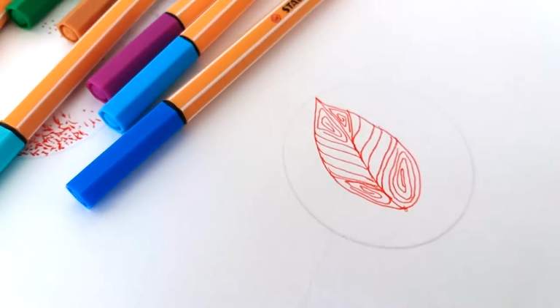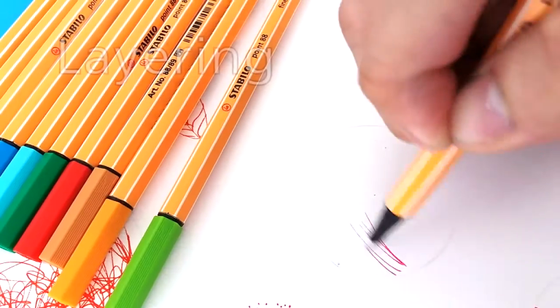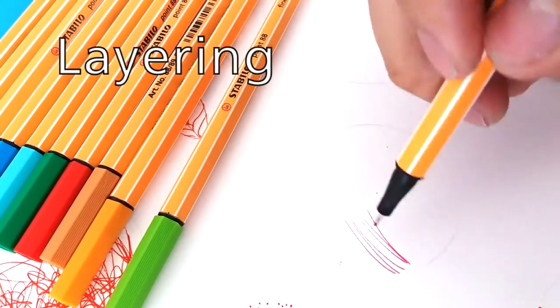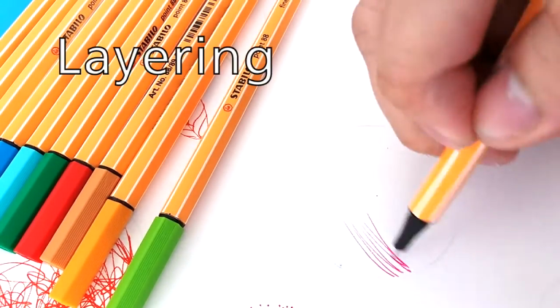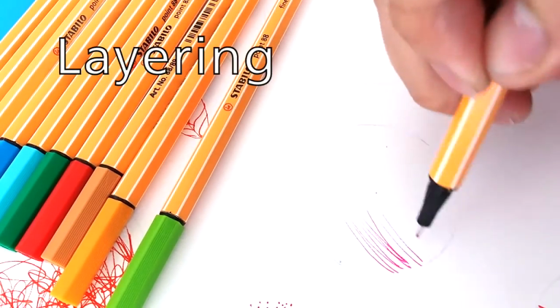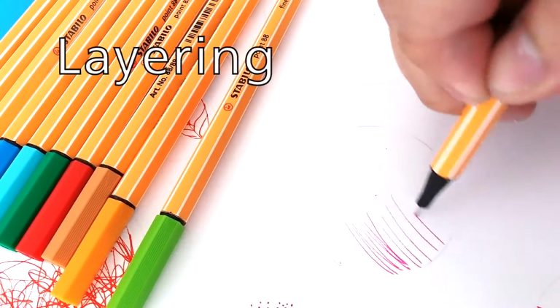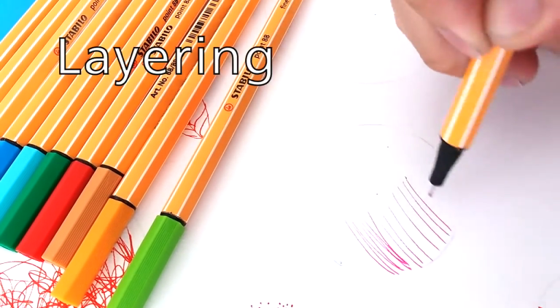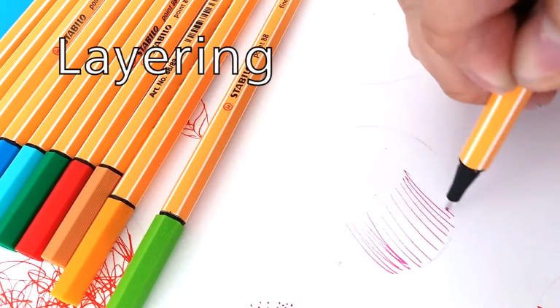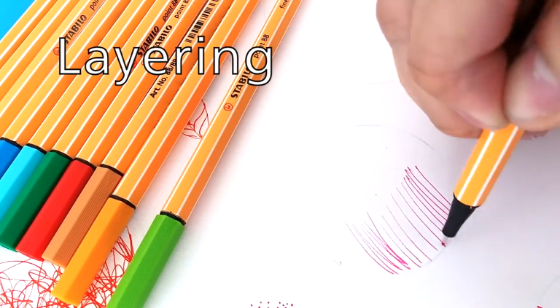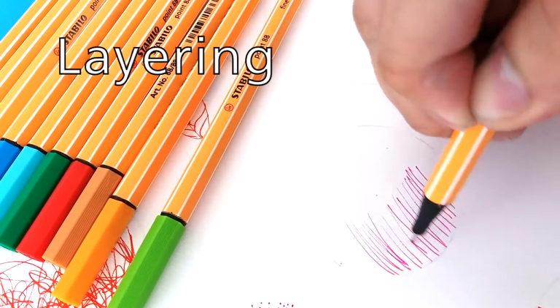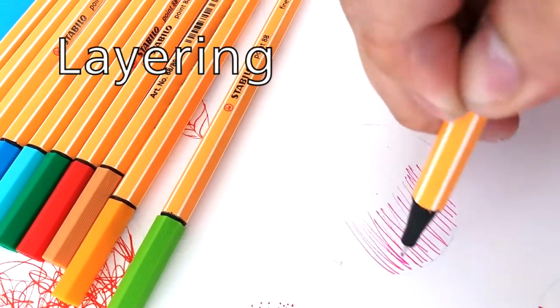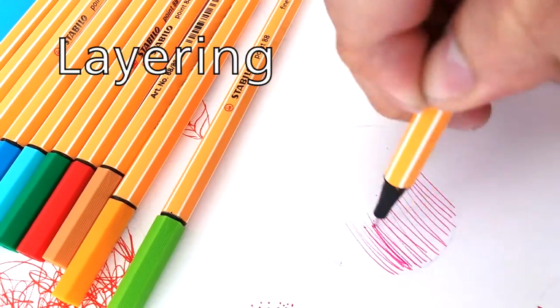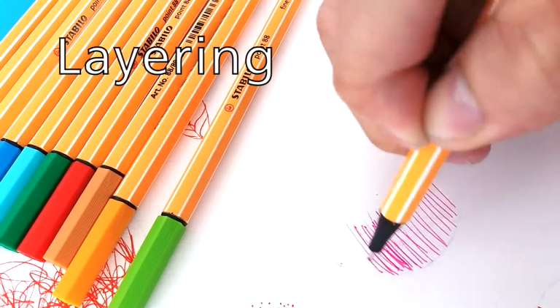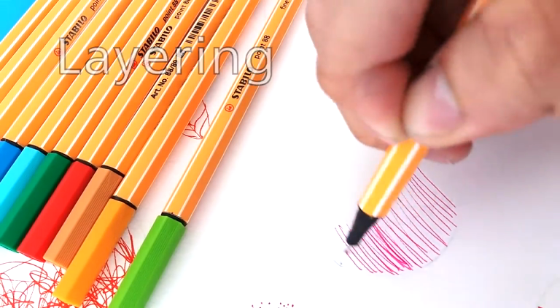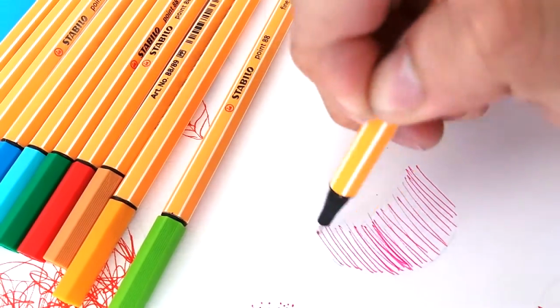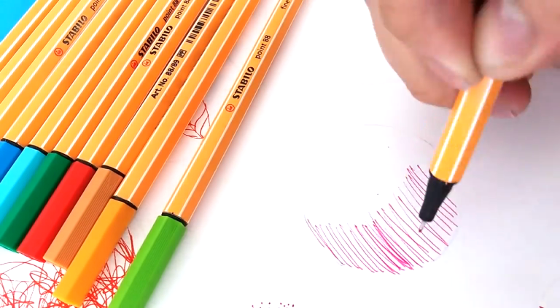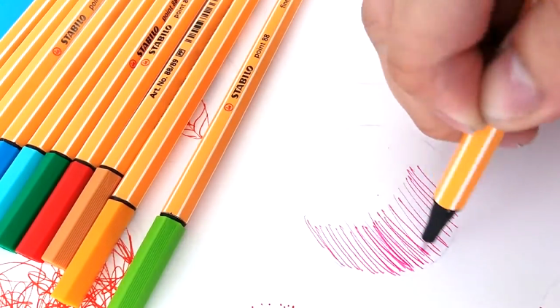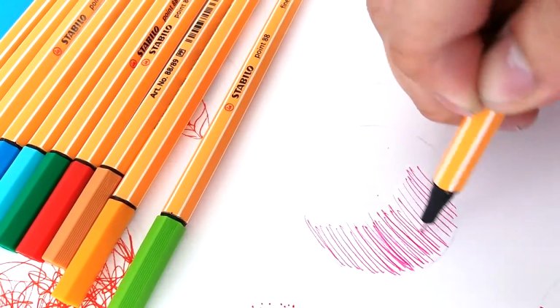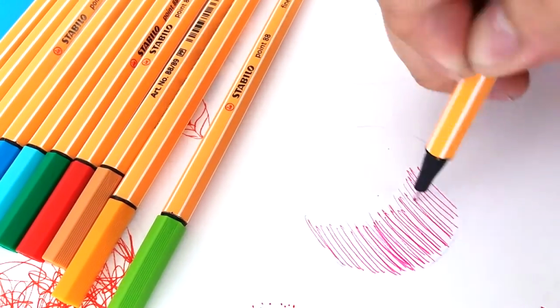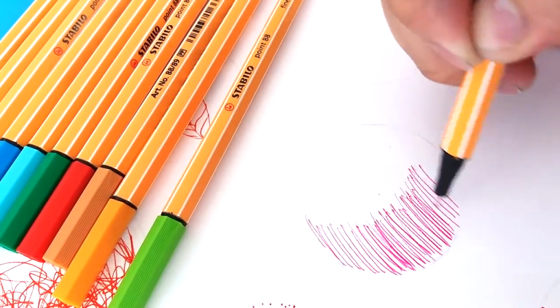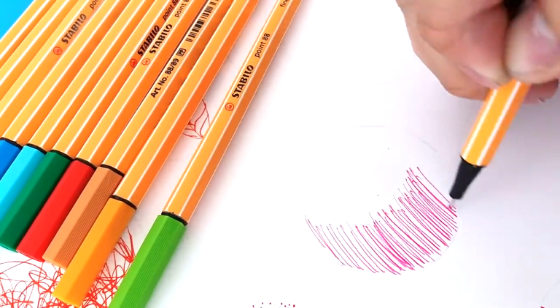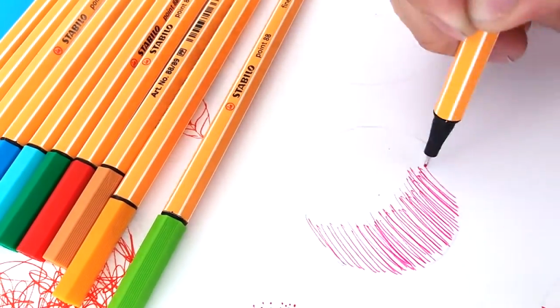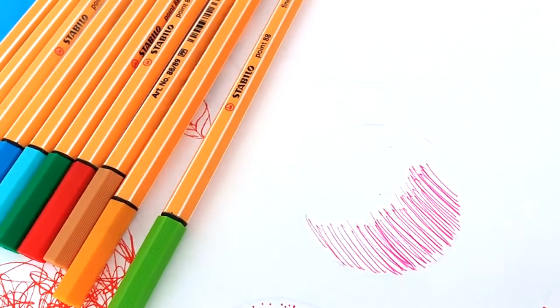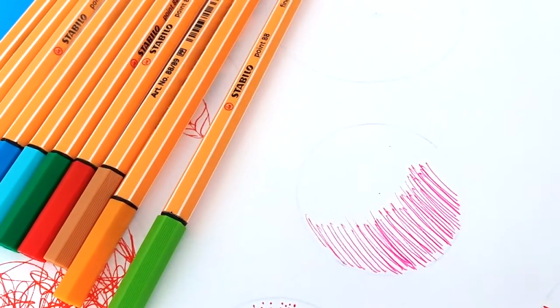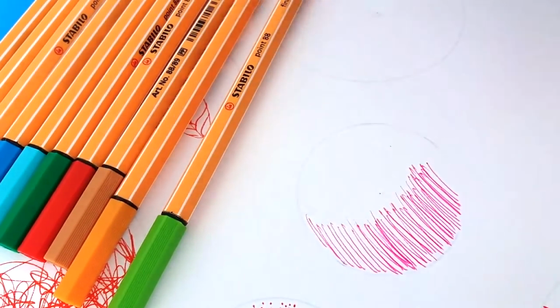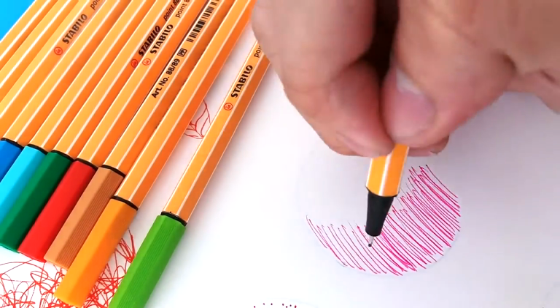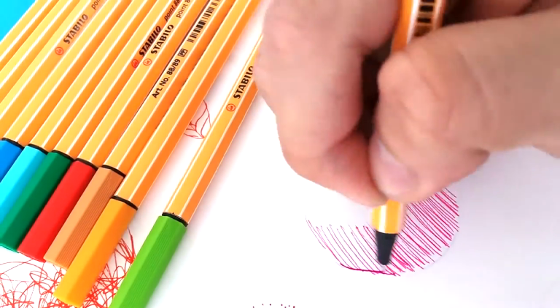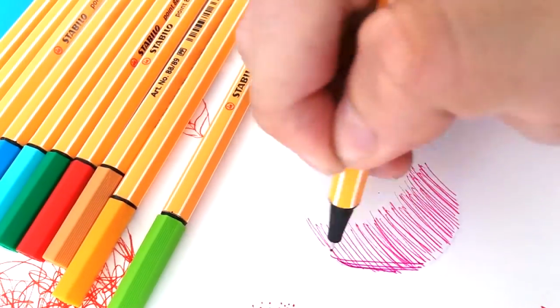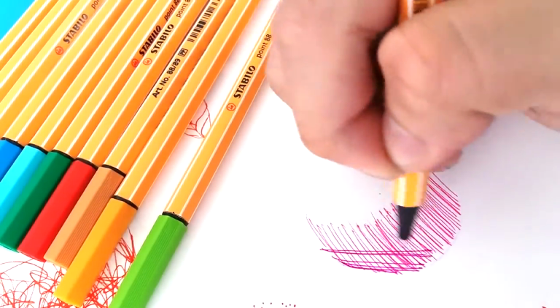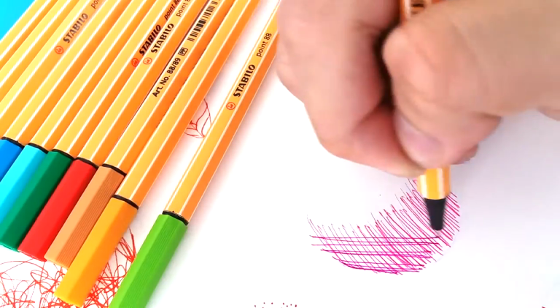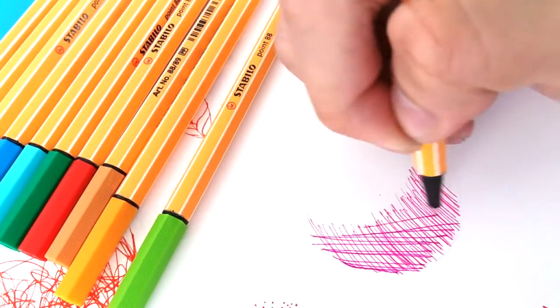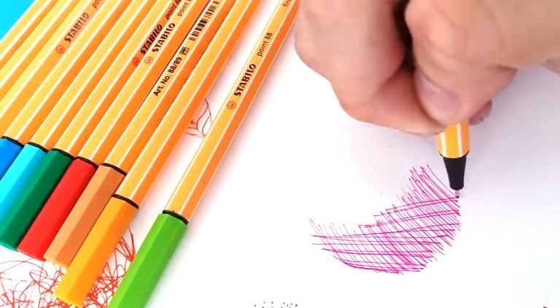Create more depth by overlapping different colors. This method can also be used for coloring in the spaces and adding textures.